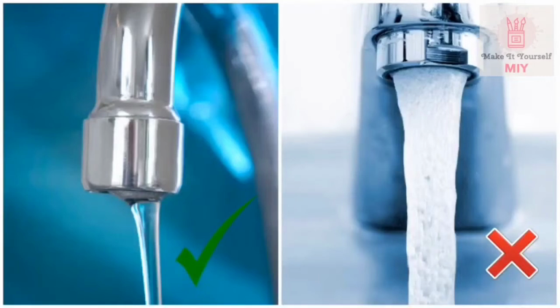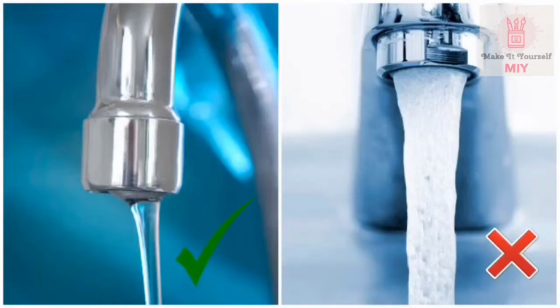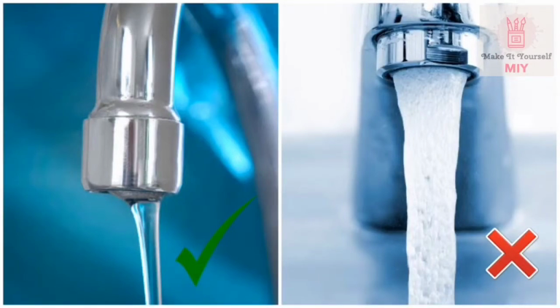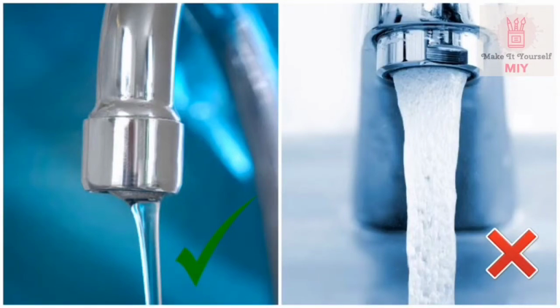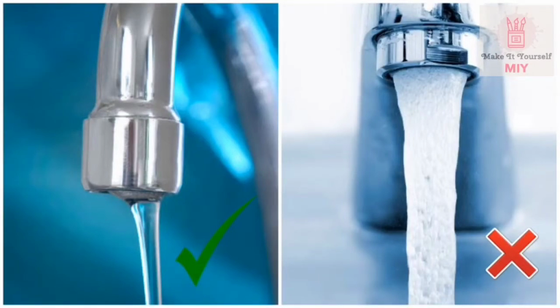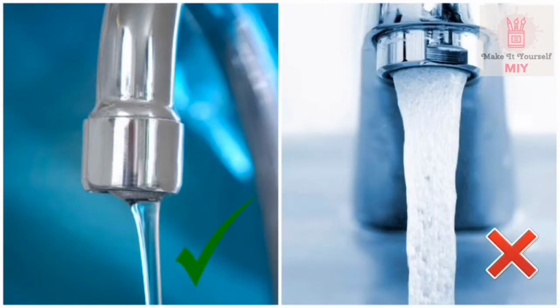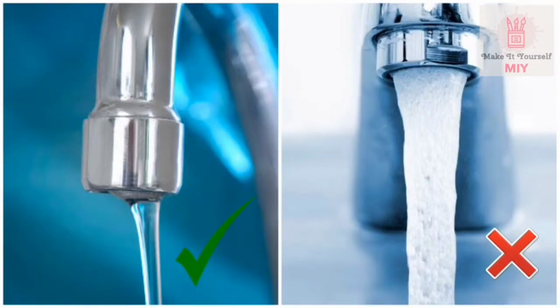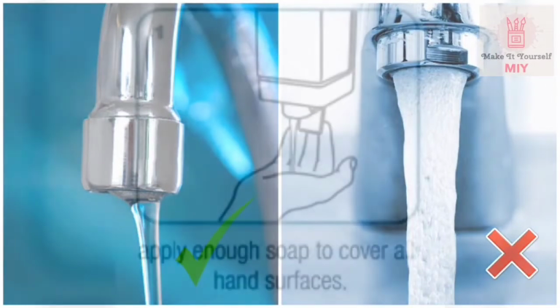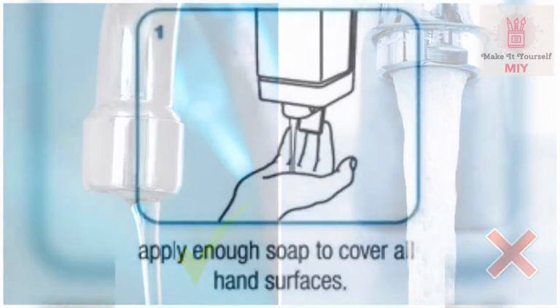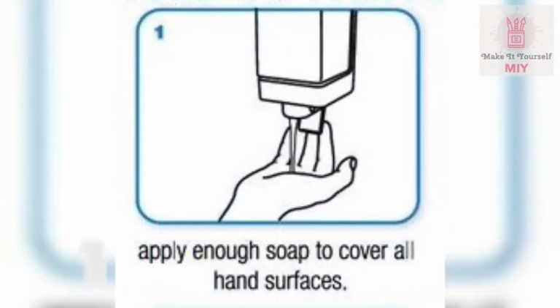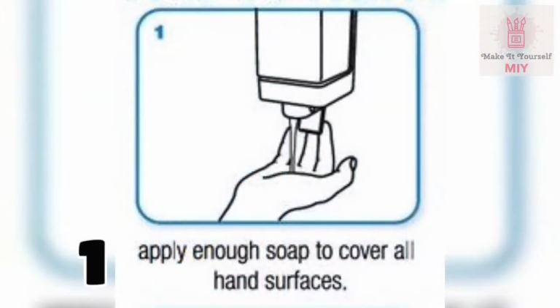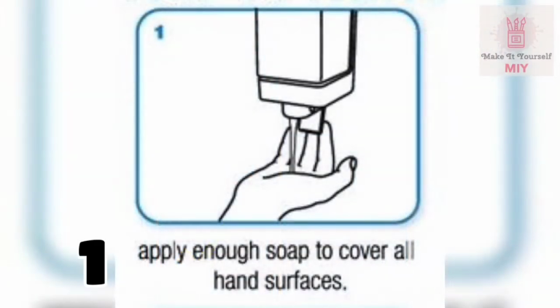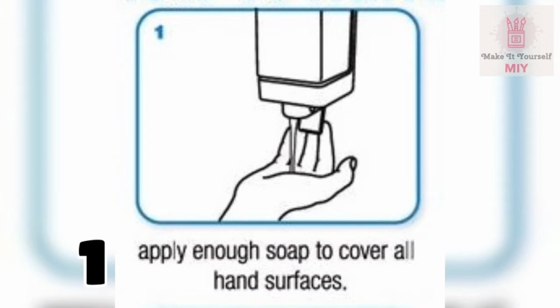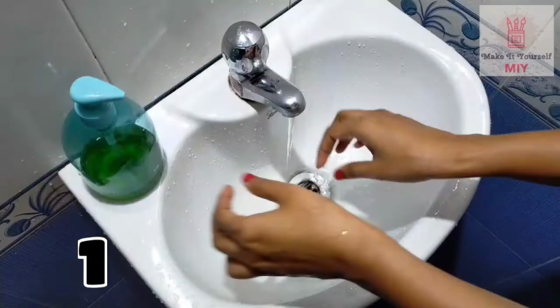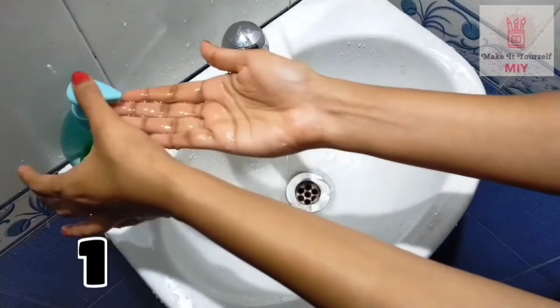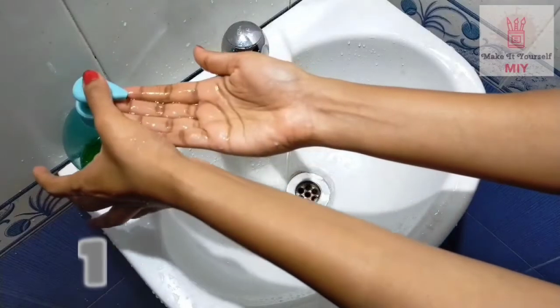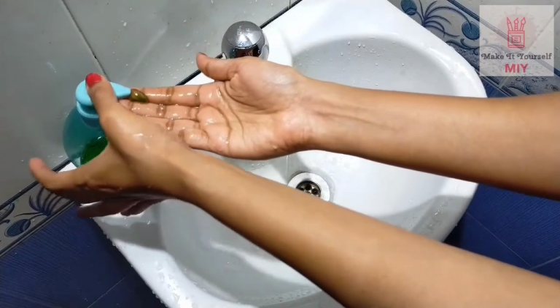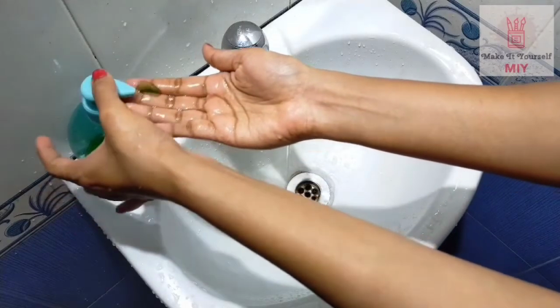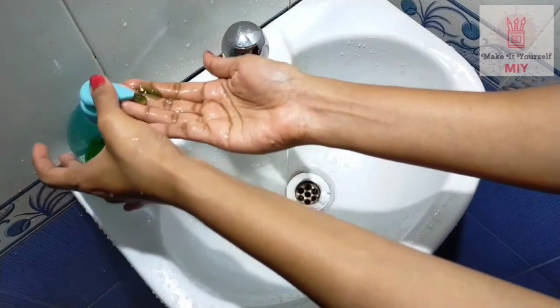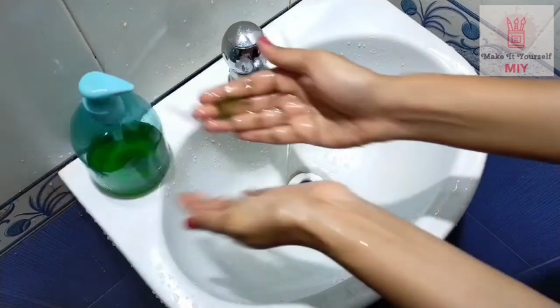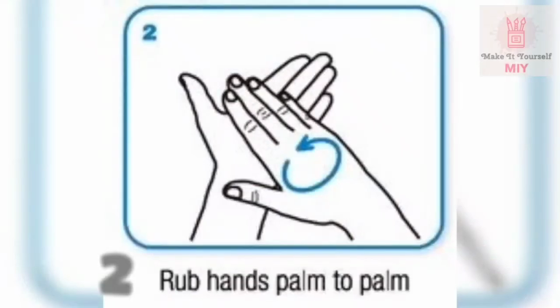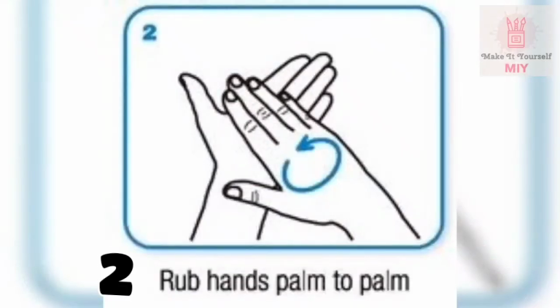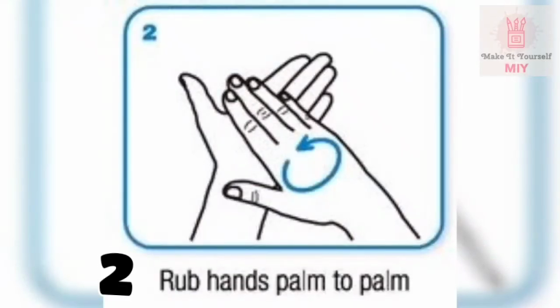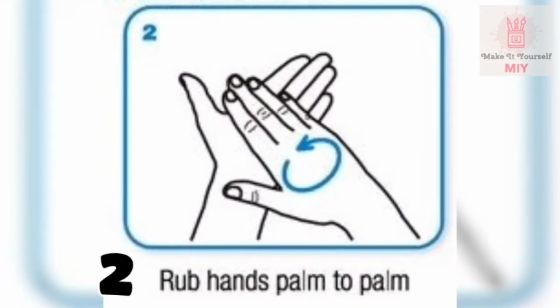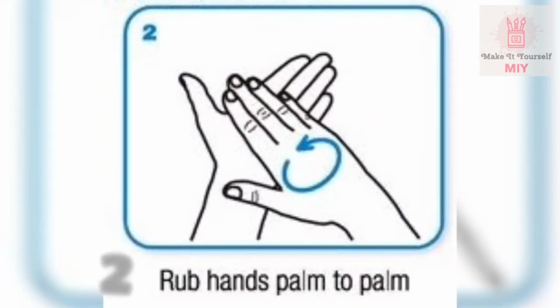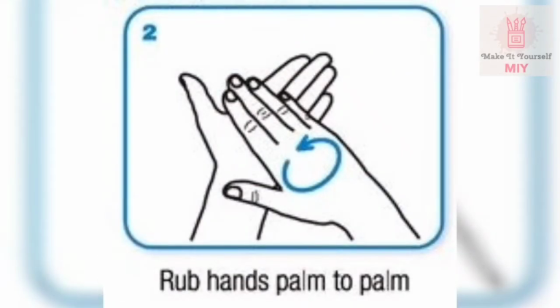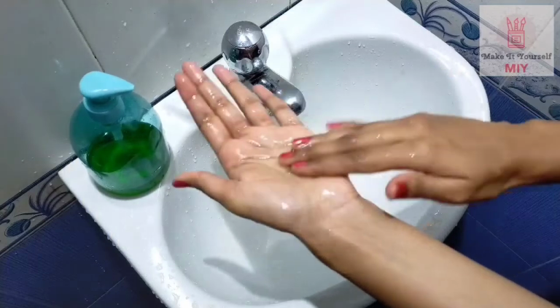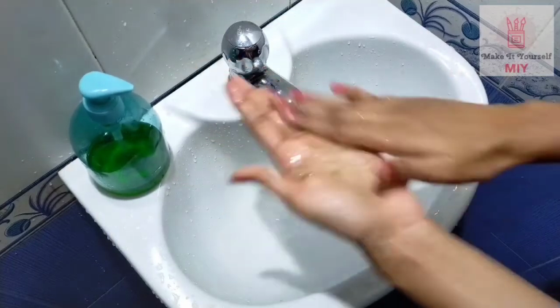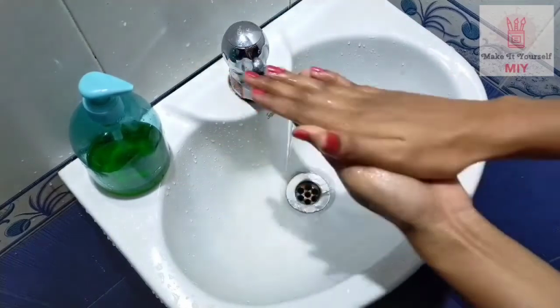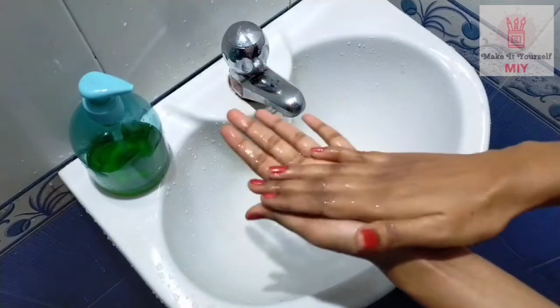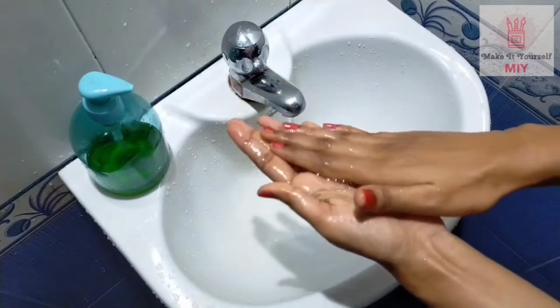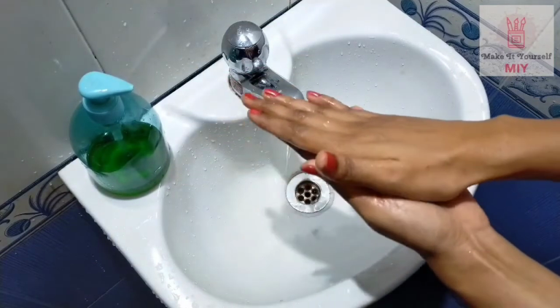Please don't waste water. Step 2: apply enough soap to cover all your hand surfaces. Step 3: rub your hands palm to palm to obtain a good quantity of foam.